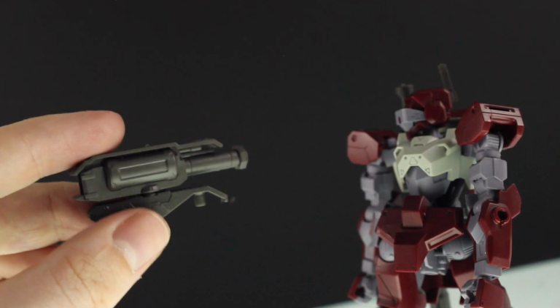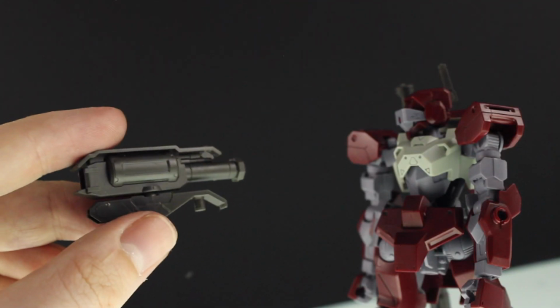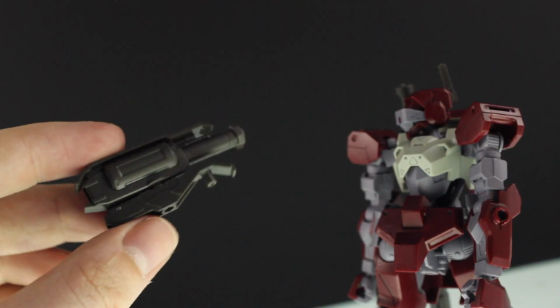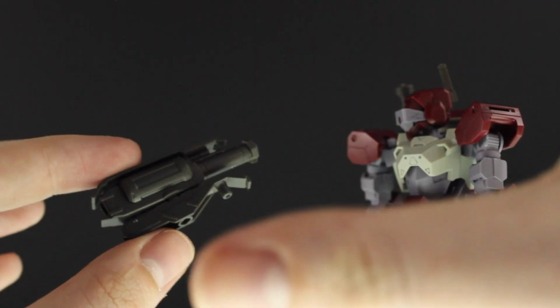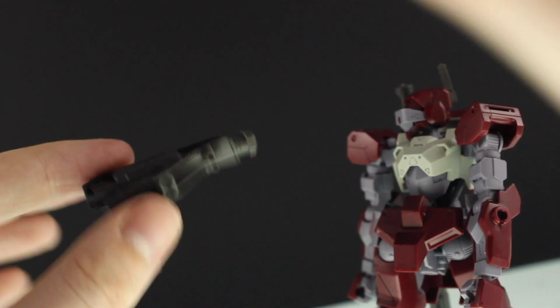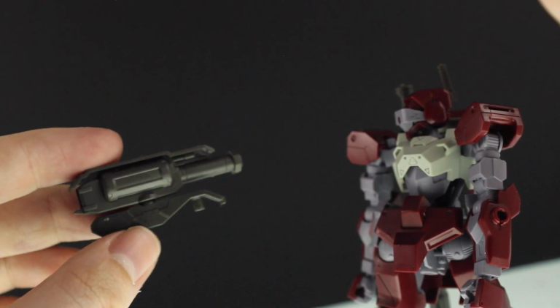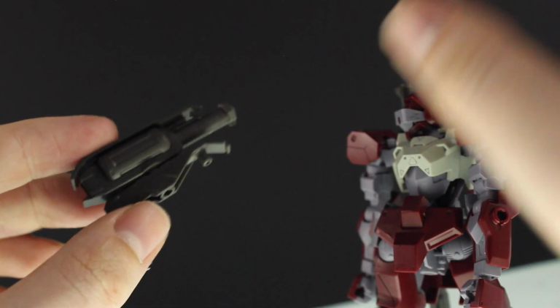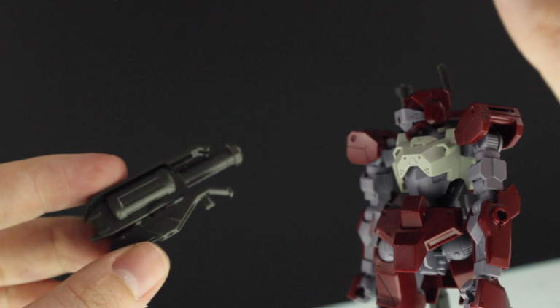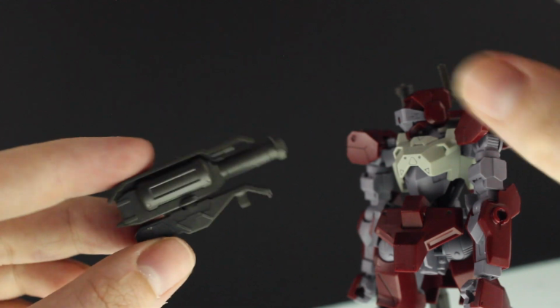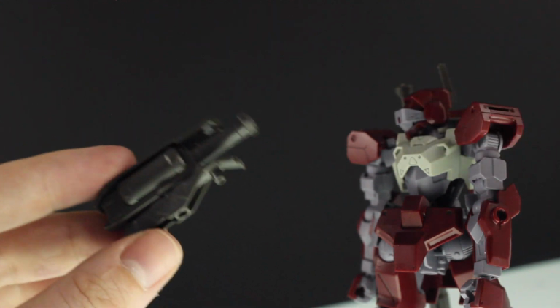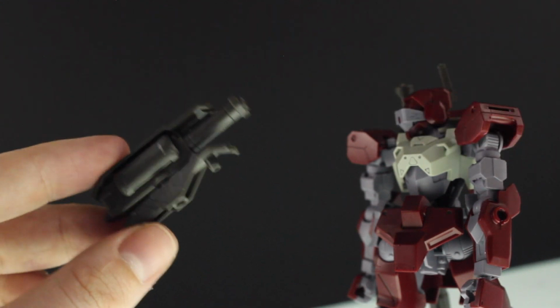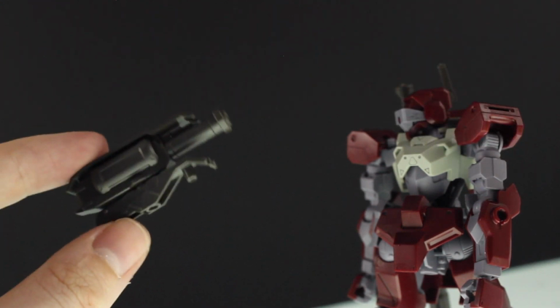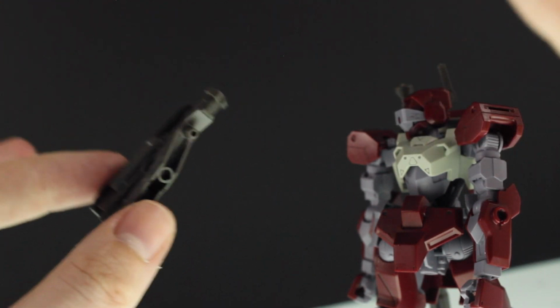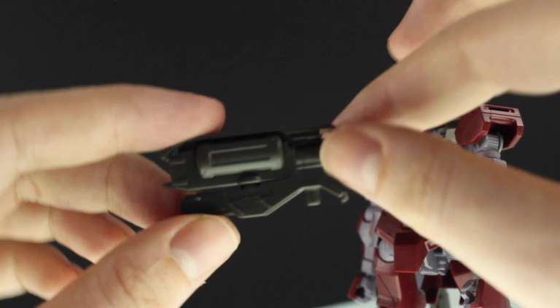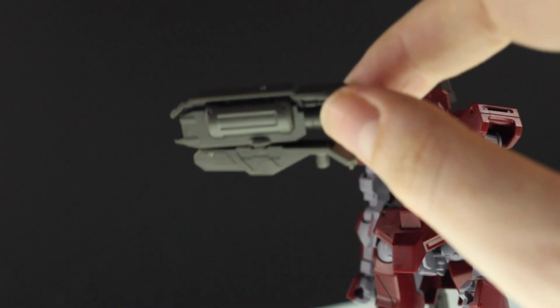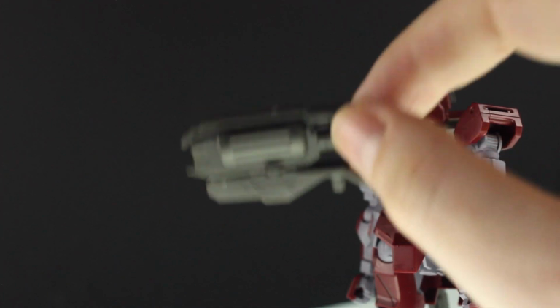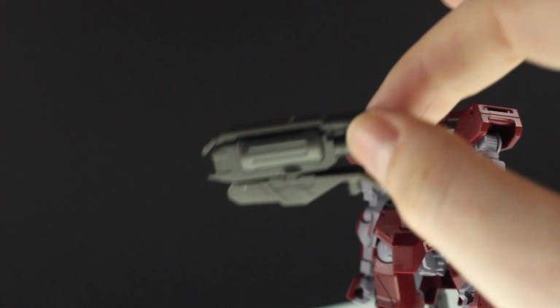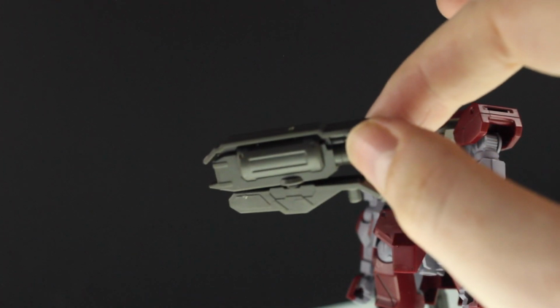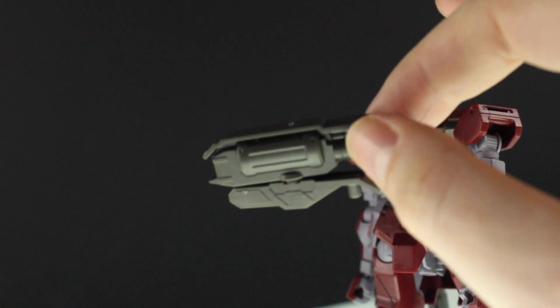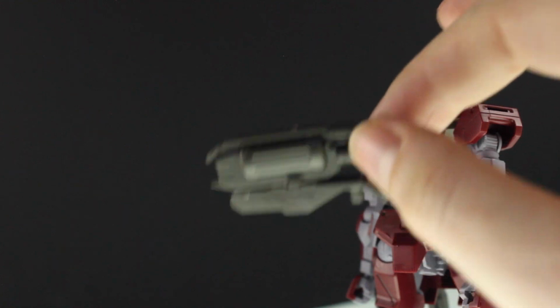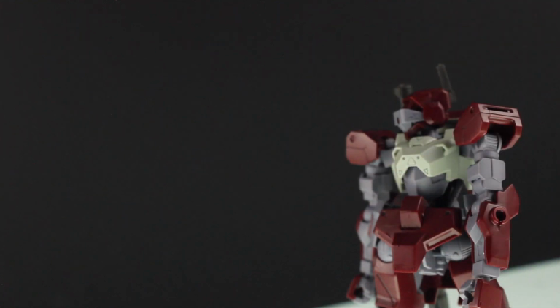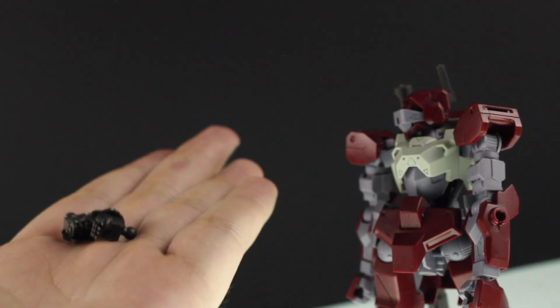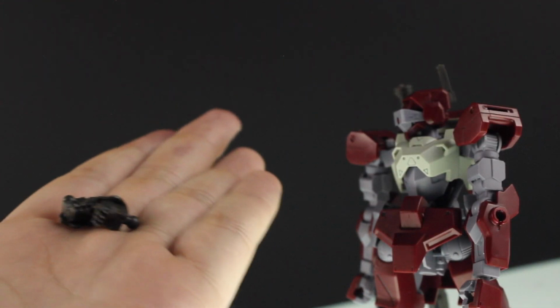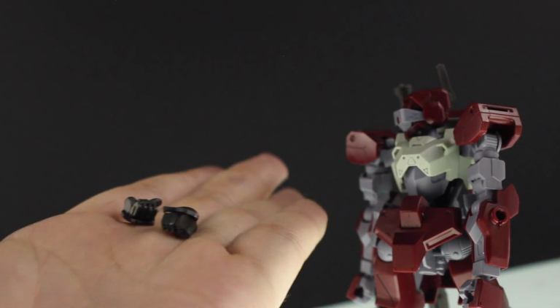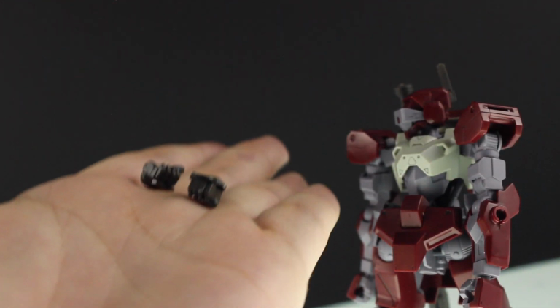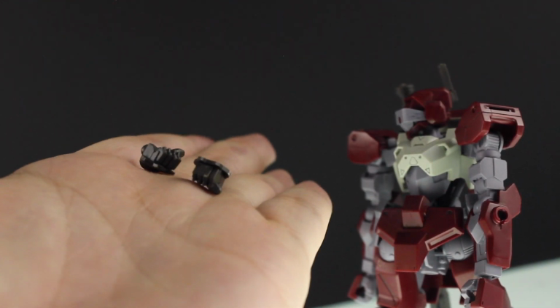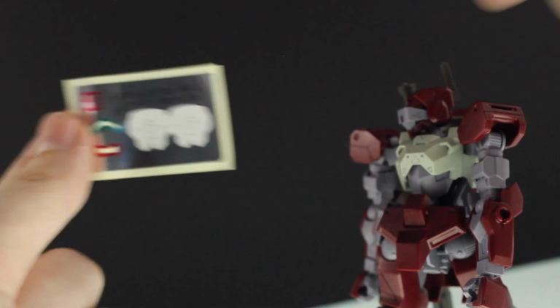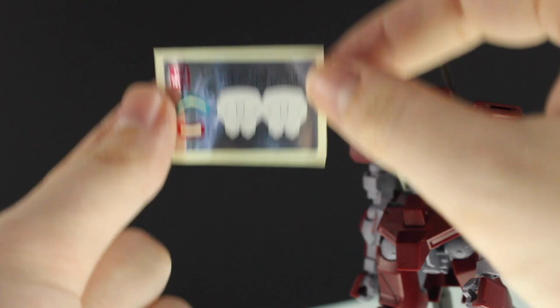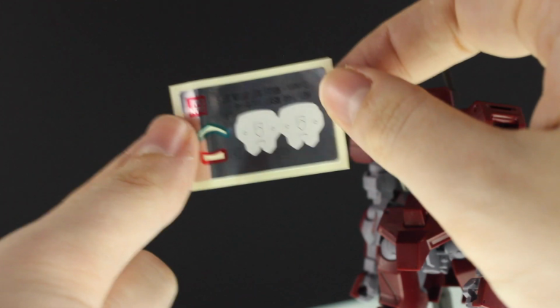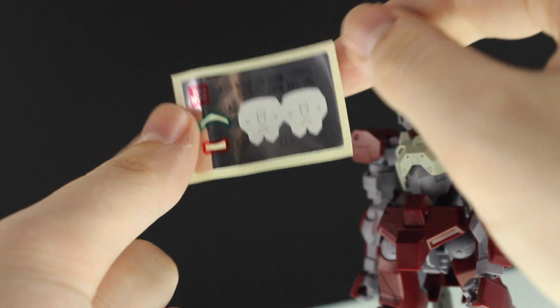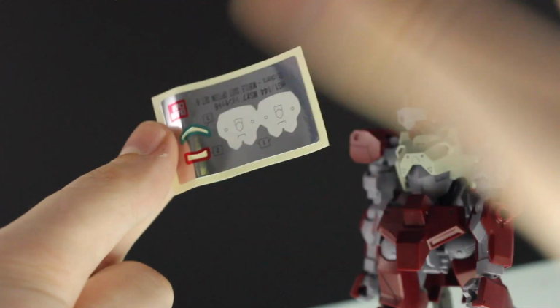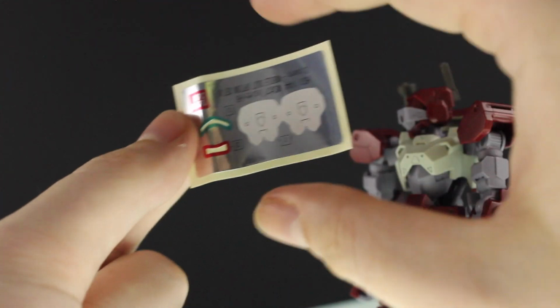Next up are the launchers for on the forearm of the Barbatos, but I don't have mine right now, so just kind of imagine them on. I know that's super lazy, but he's in the other room and I can't be bothered getting them. There's also a pair of fists as well.